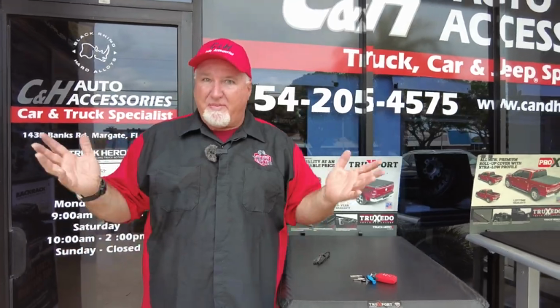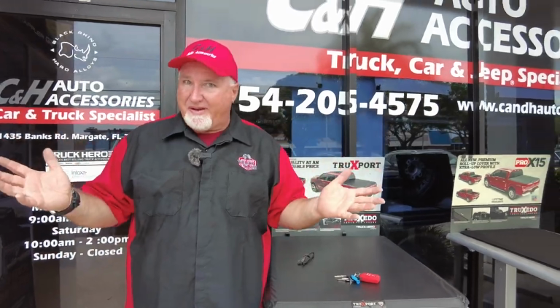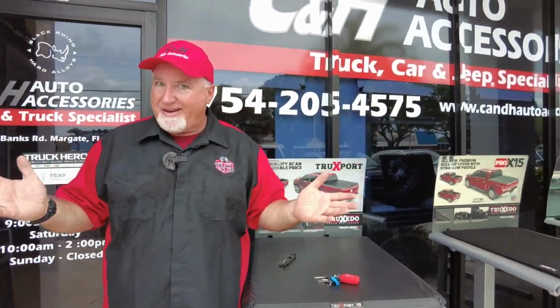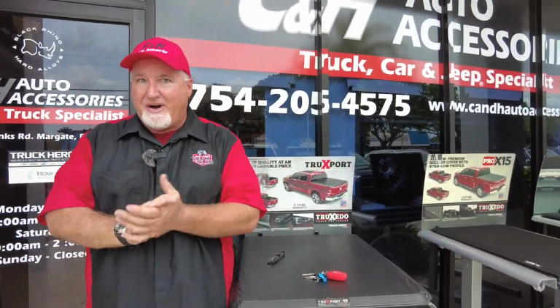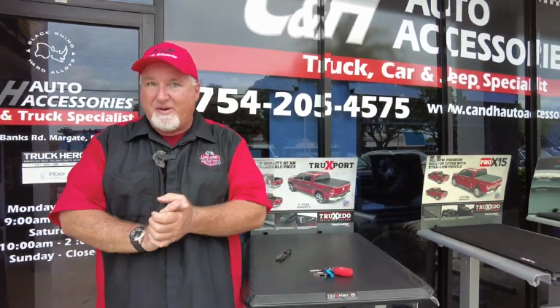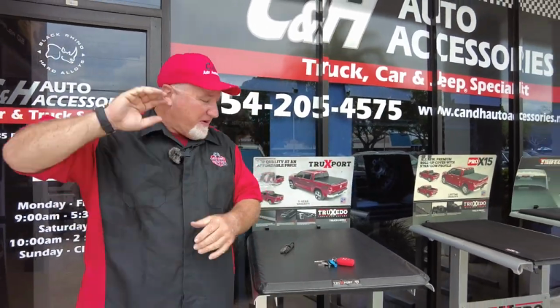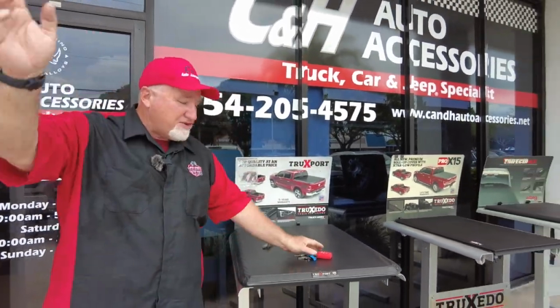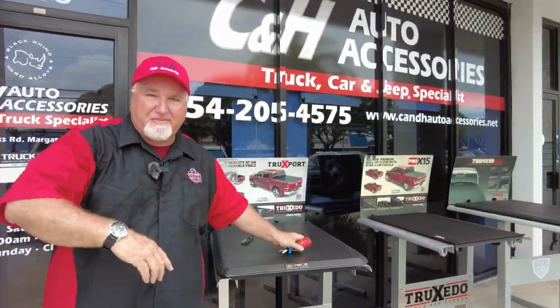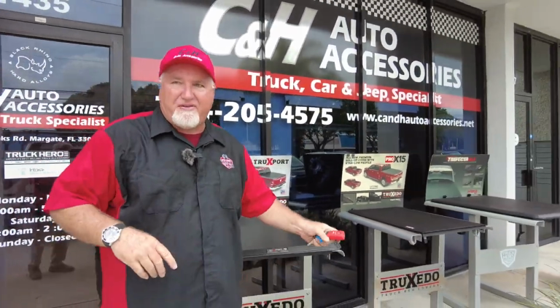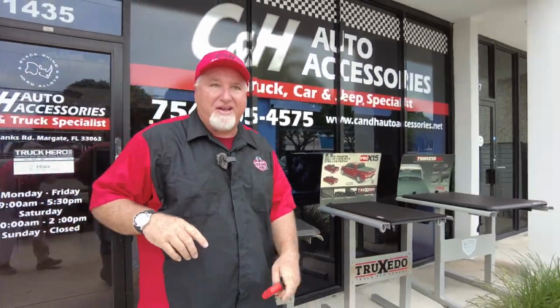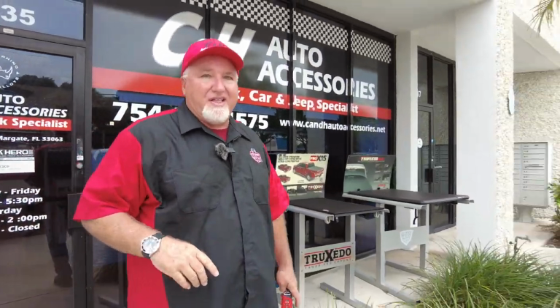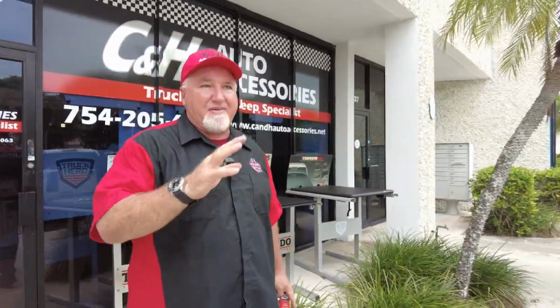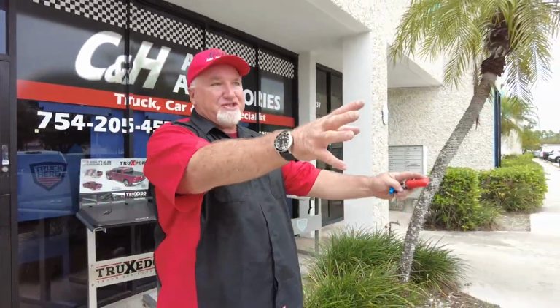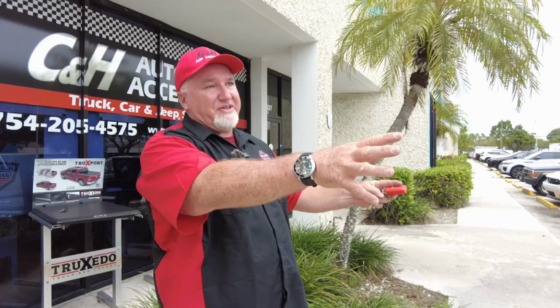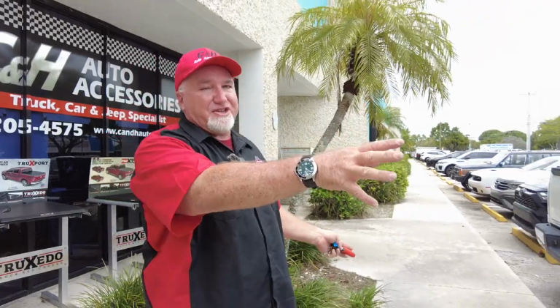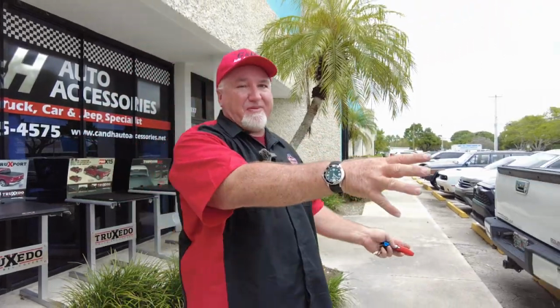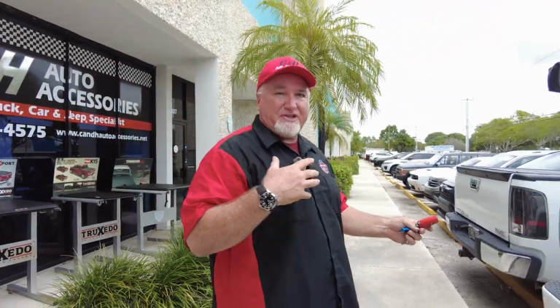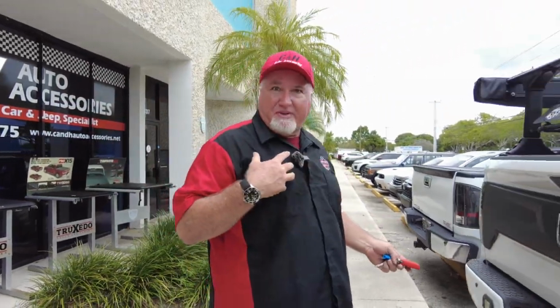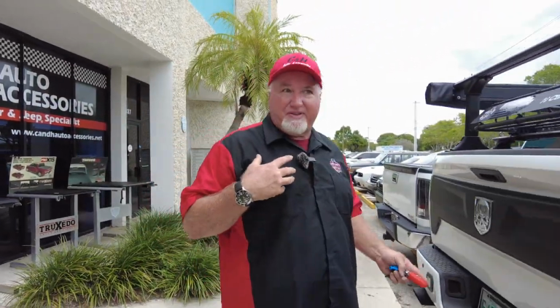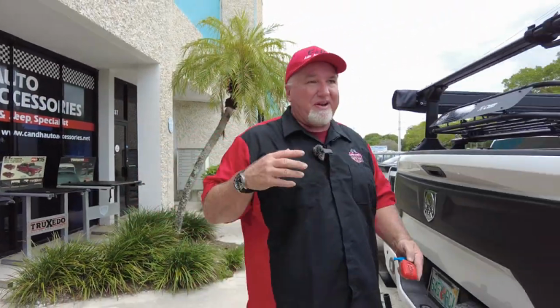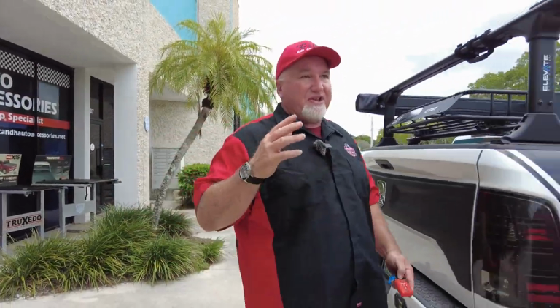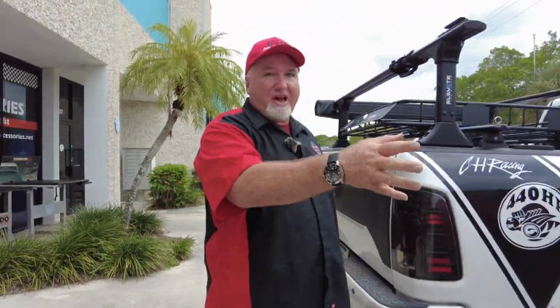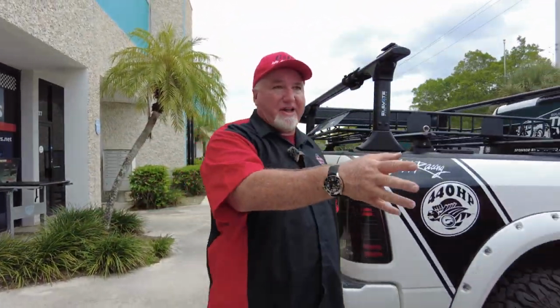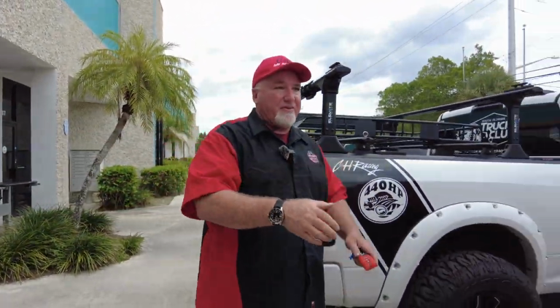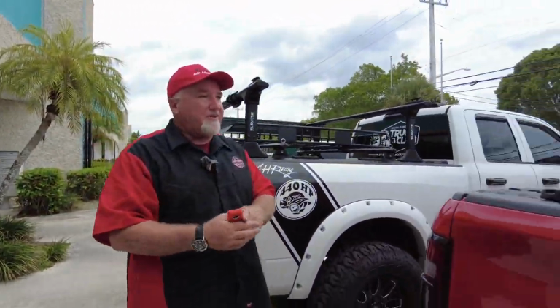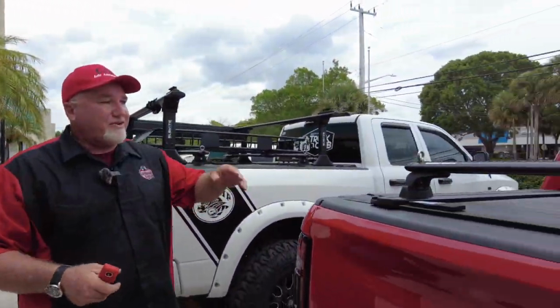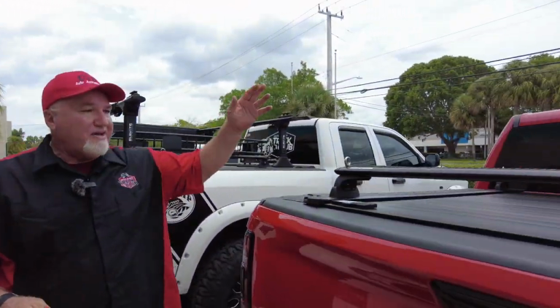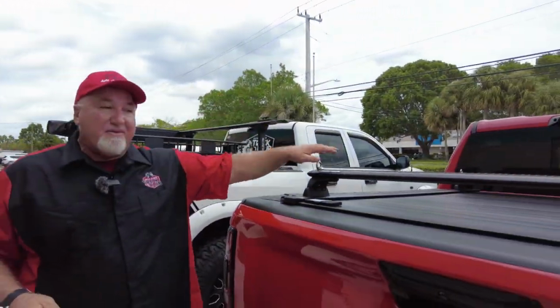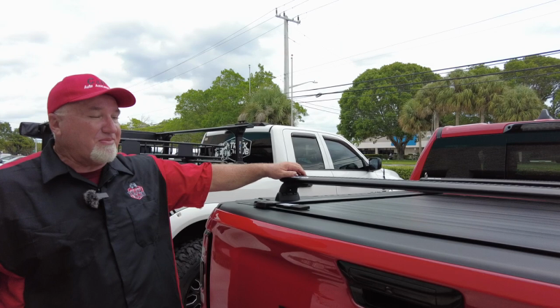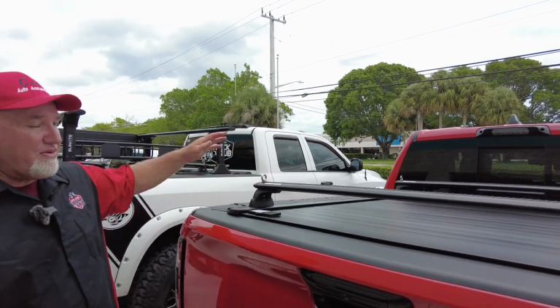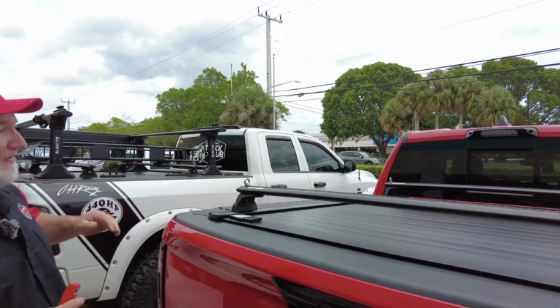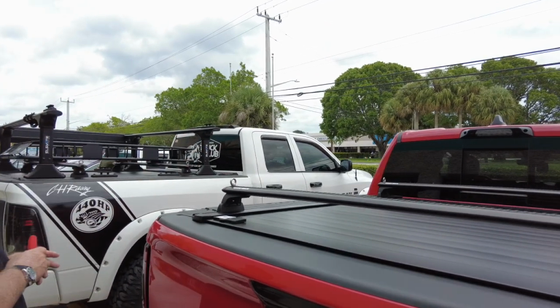What do I got? Well, I got one of my favorite trucks. Come on over here. Not this truck, not this white Ram, which is one of my favorites, but this red Ram here. What did we do? Well, we did some really cool stuff here.